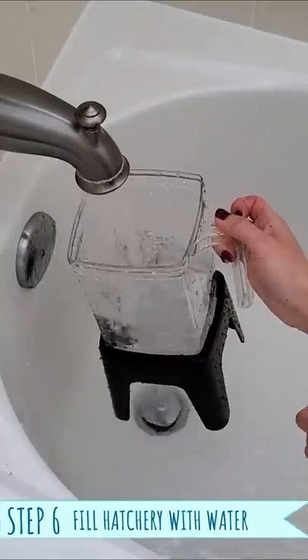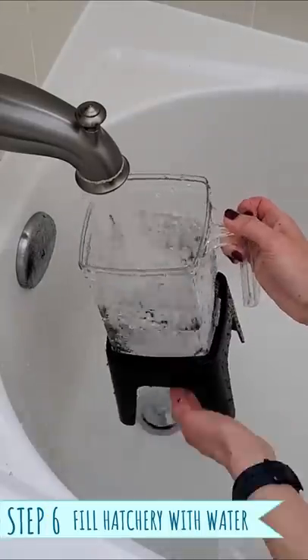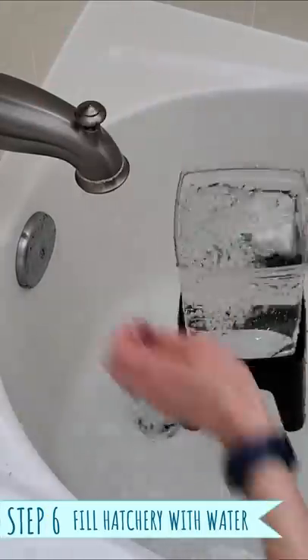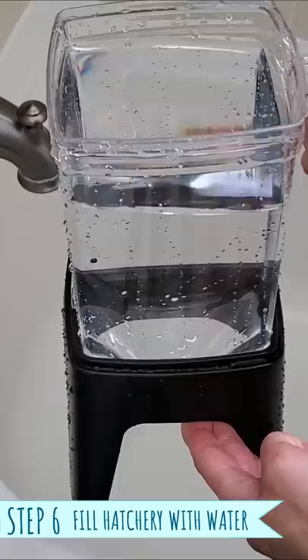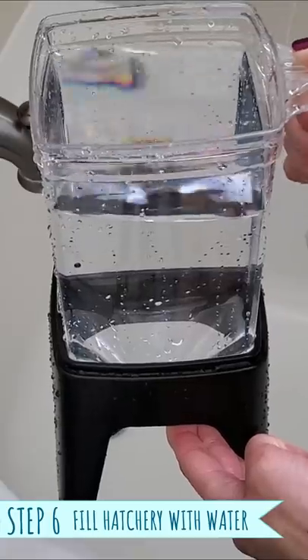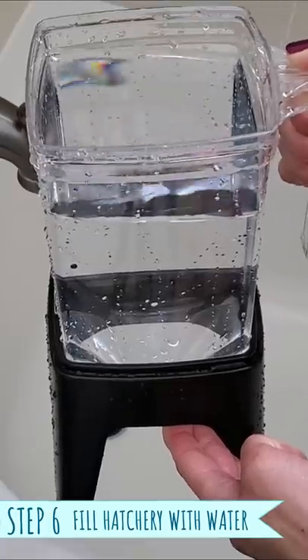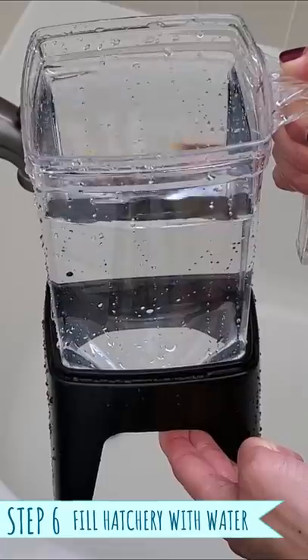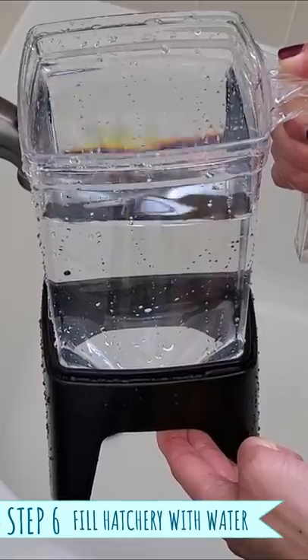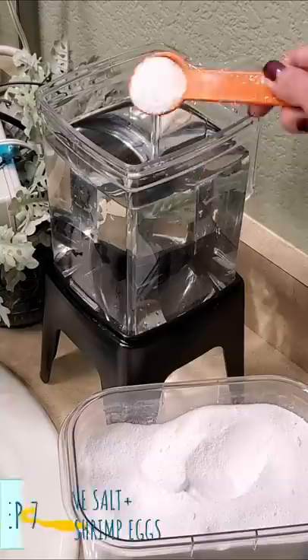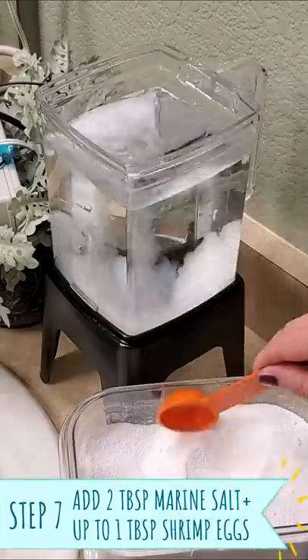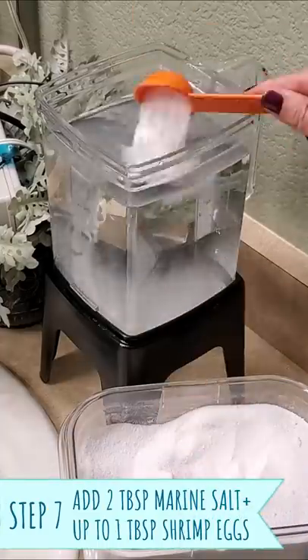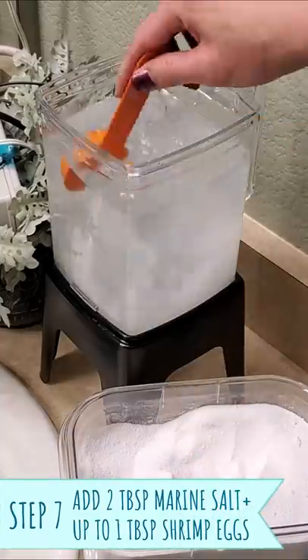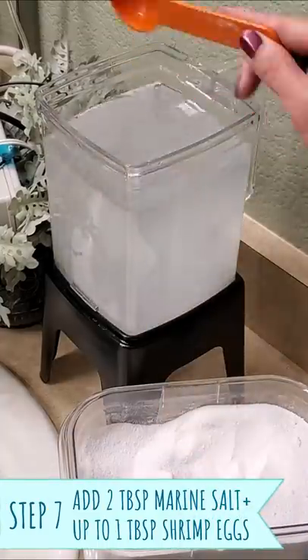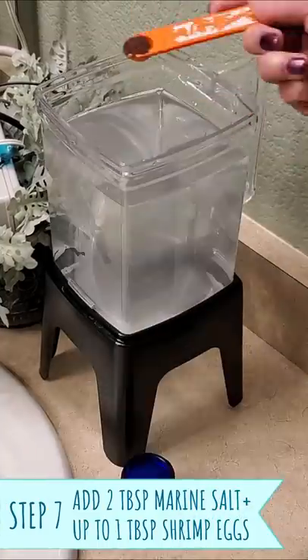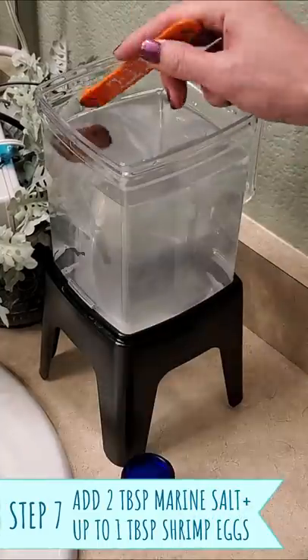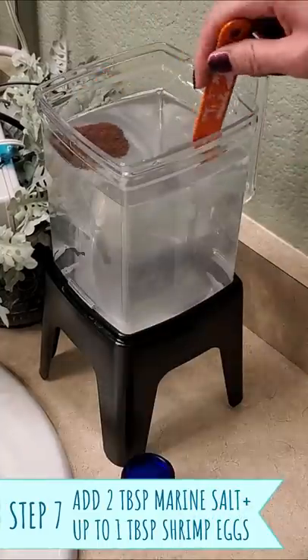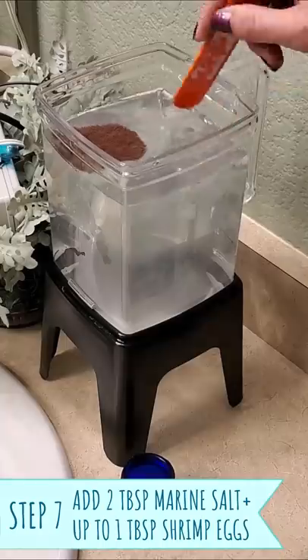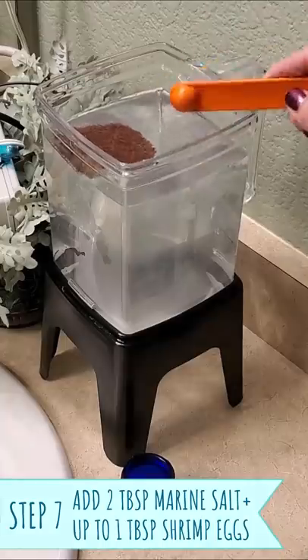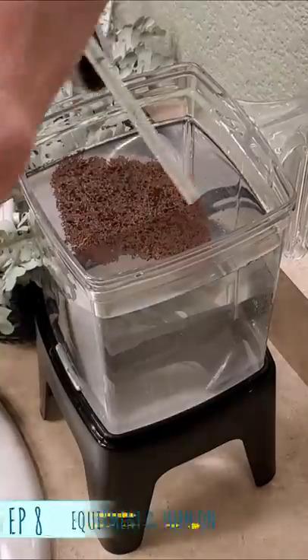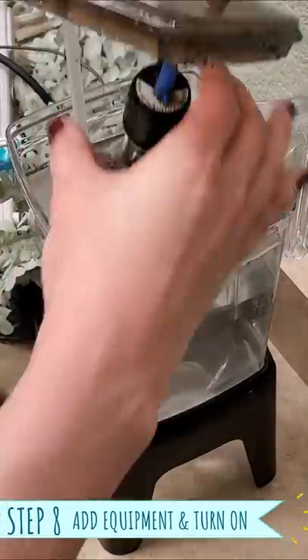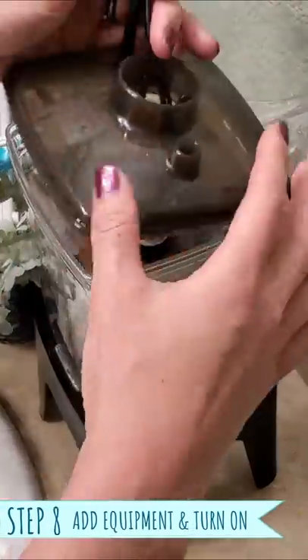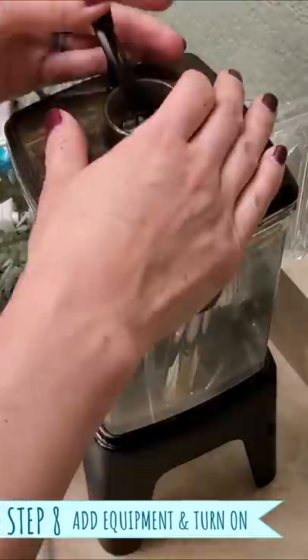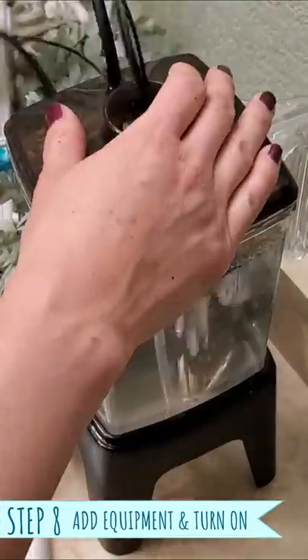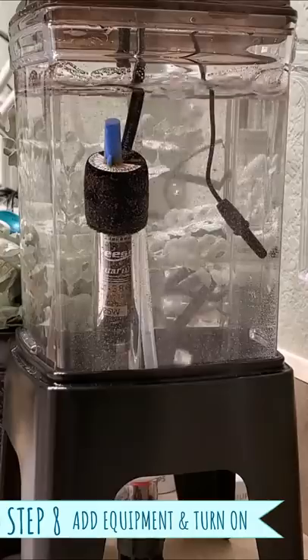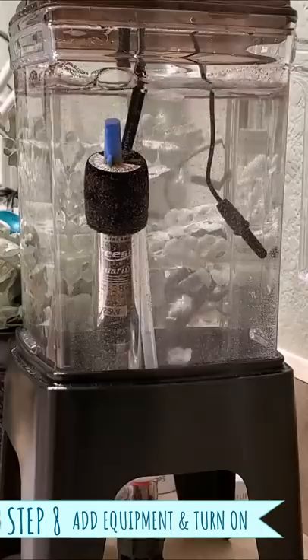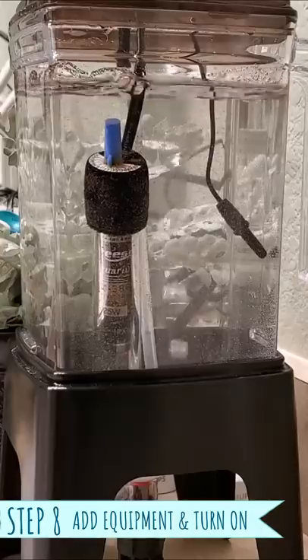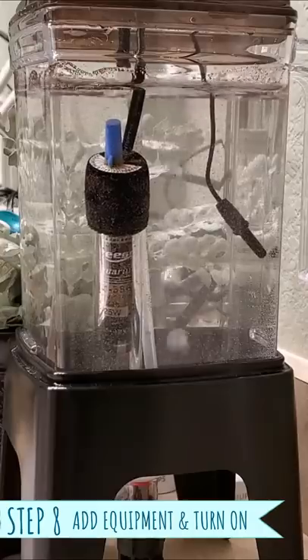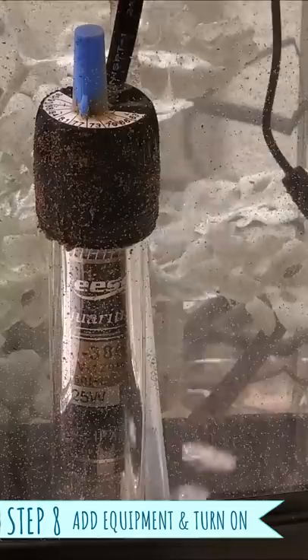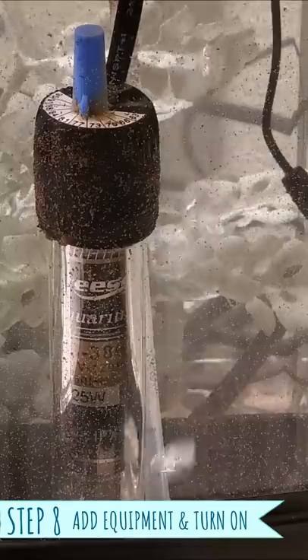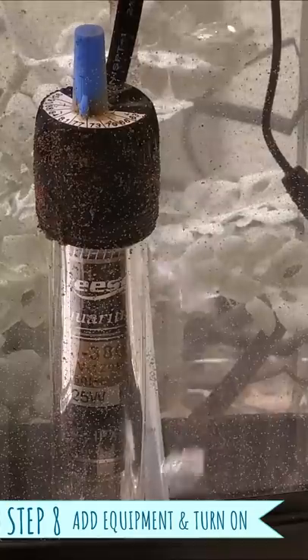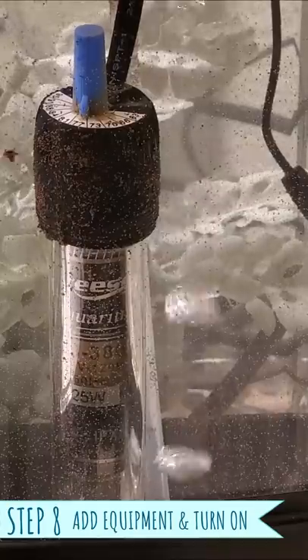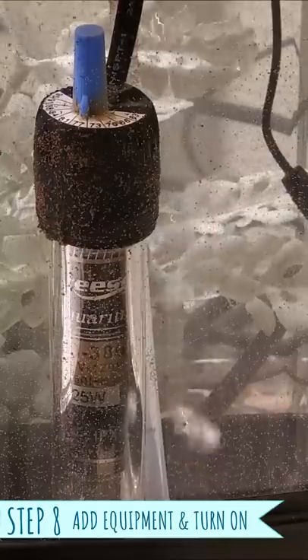Refill it with tap water up to one and a half inches from the top — no need to dechlorinate. Next, I add two tablespoons of marine salt and up to one tablespoon of baby brine shrimp eggs. Put the lid back on as well as all of the equipment, plug in the air pump, and then after about 10 minutes, plug in the heater once it's acclimated to the water temperature.